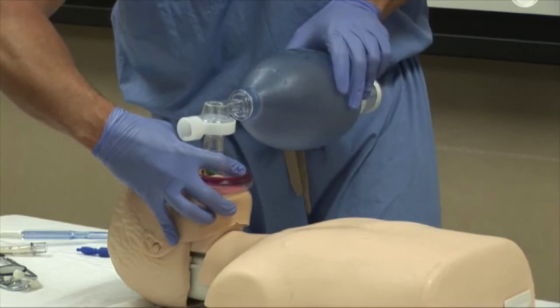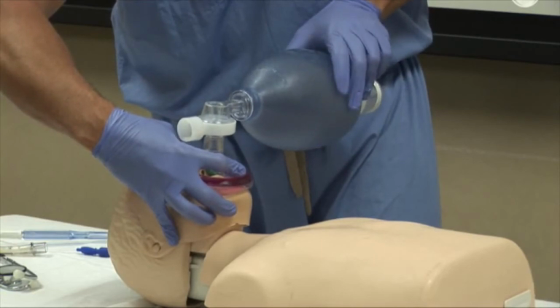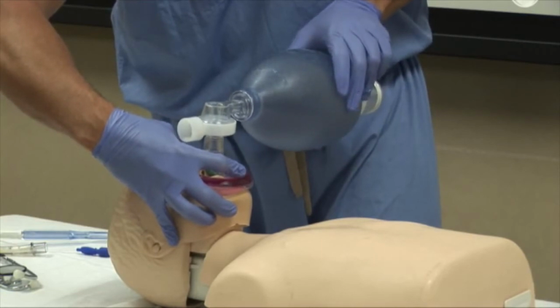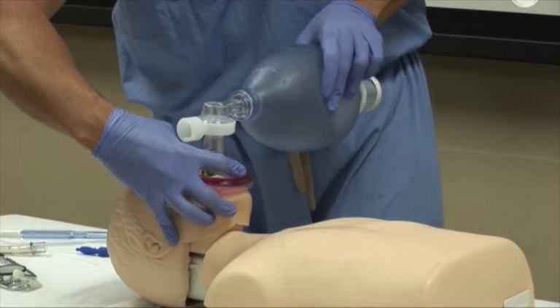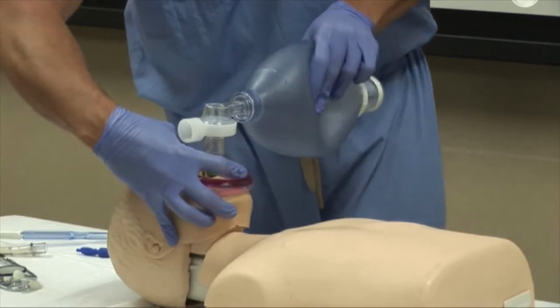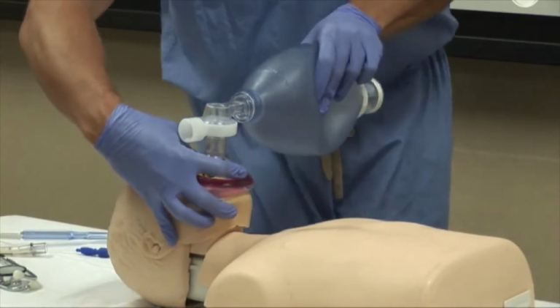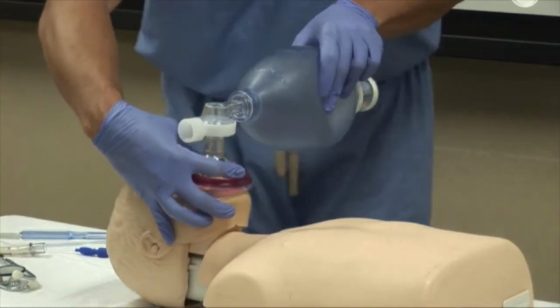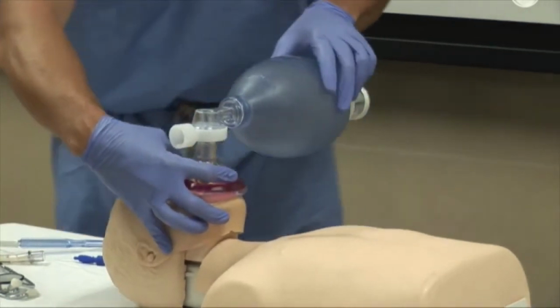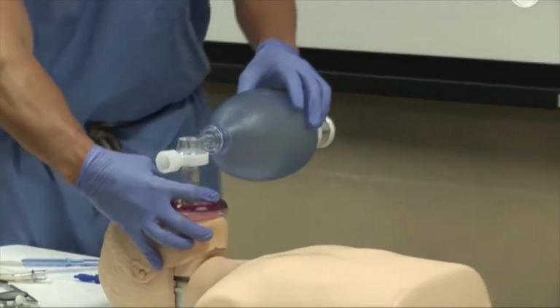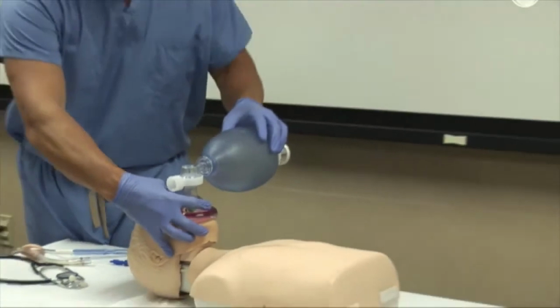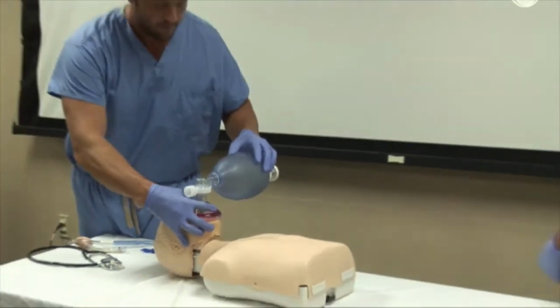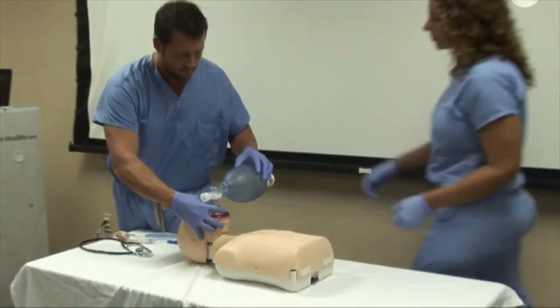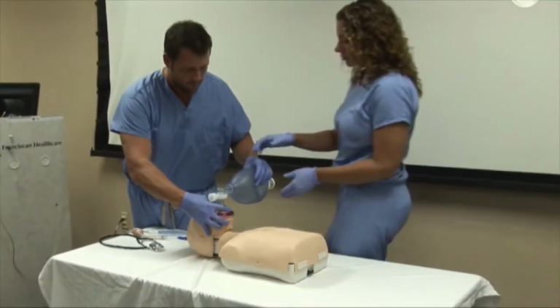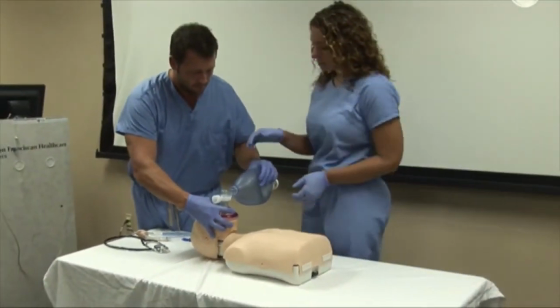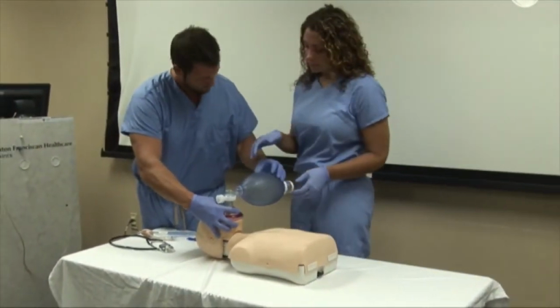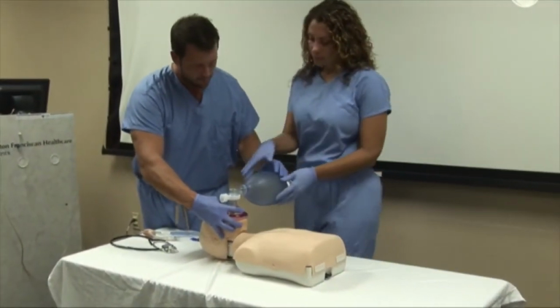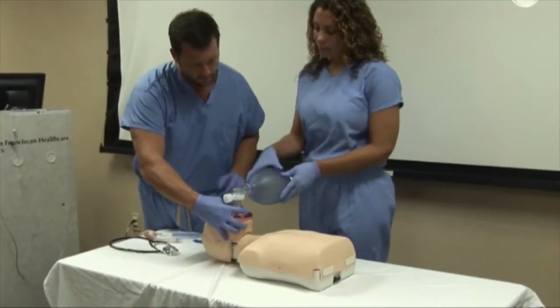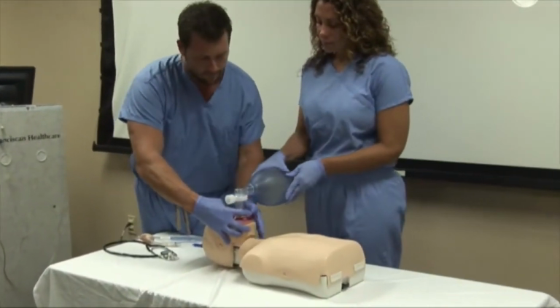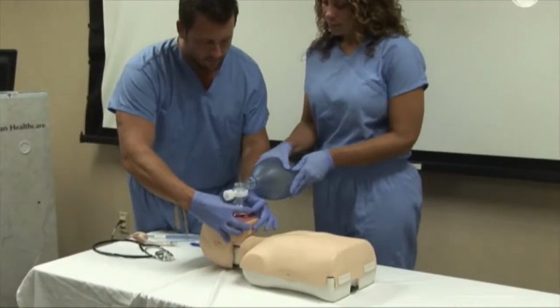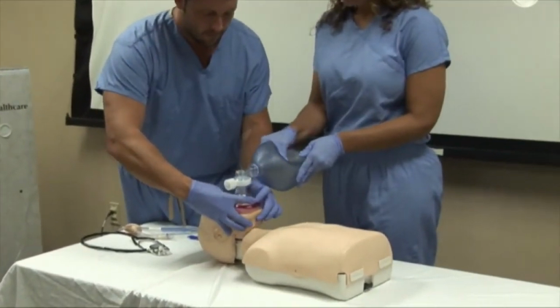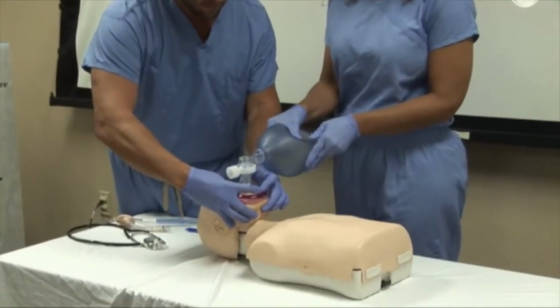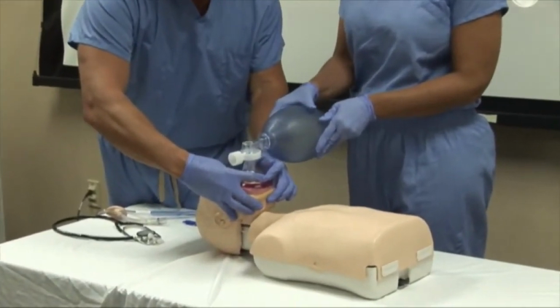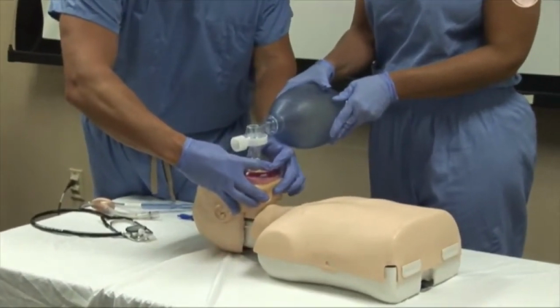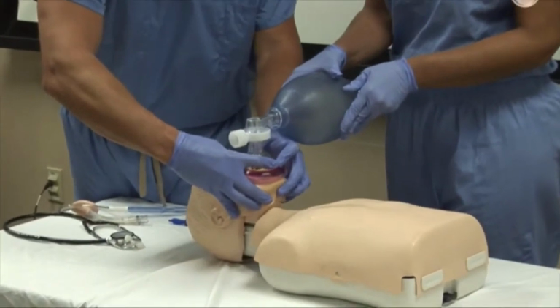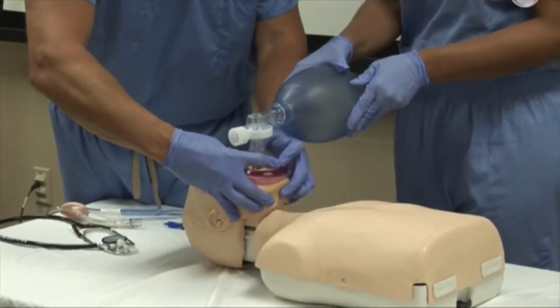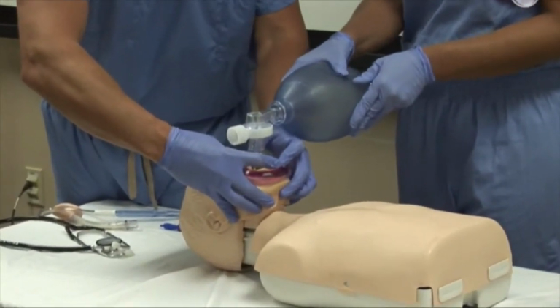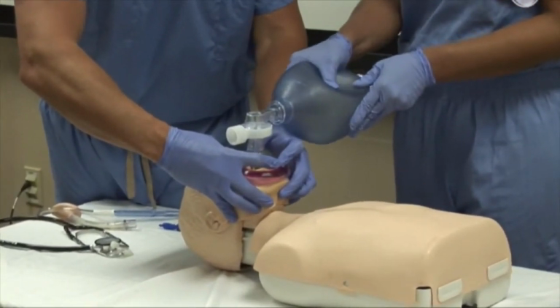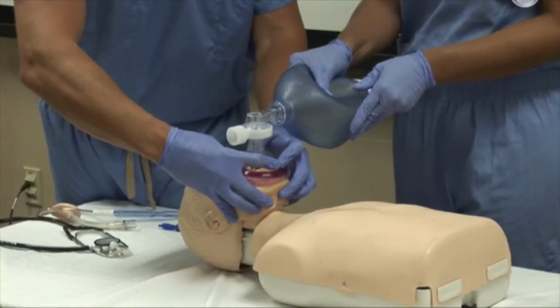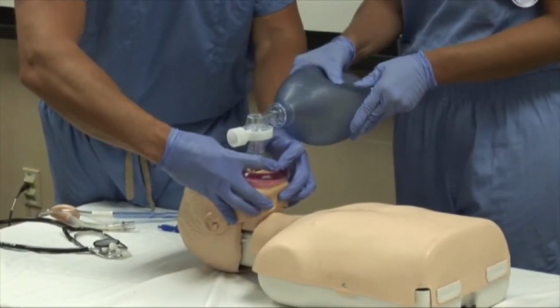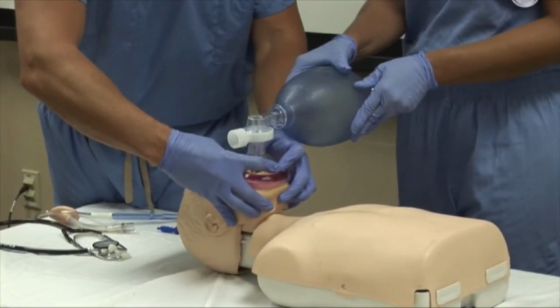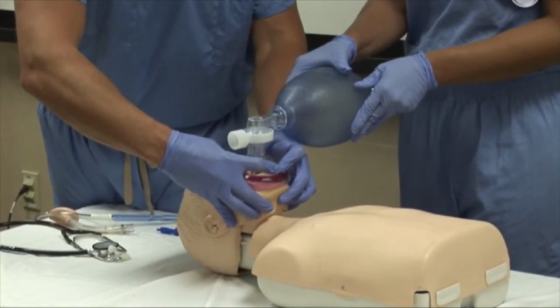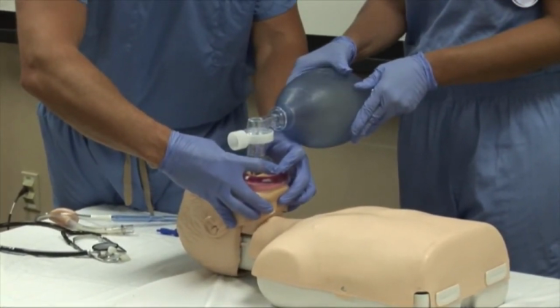If a second provider is available to assist in bag mask ventilation, one provider will deliver ventilations with the bag while the other provider provides the EC formation with both hands to the mask.